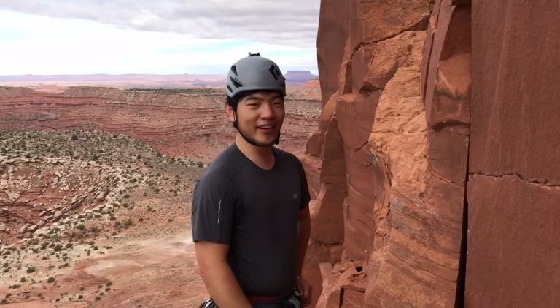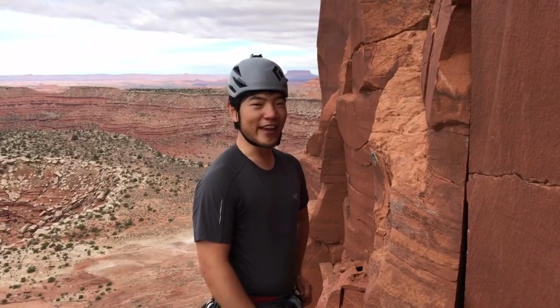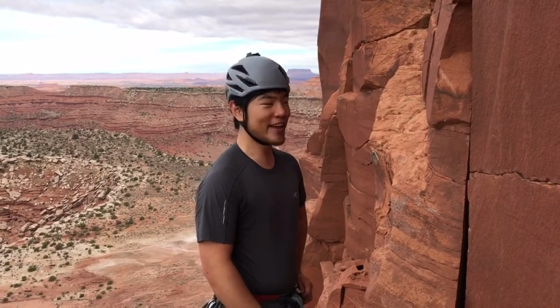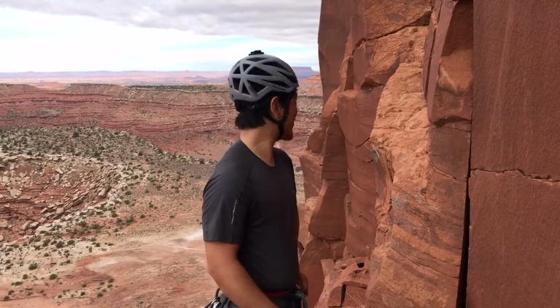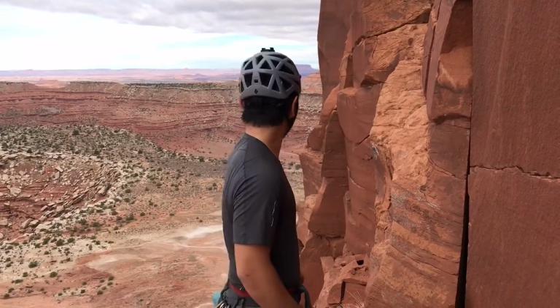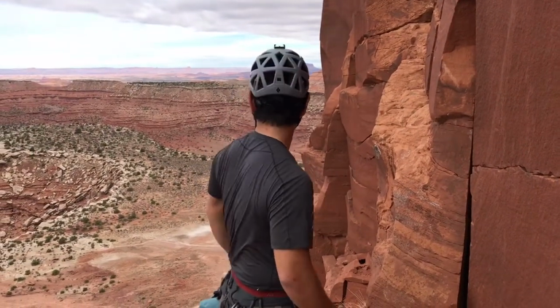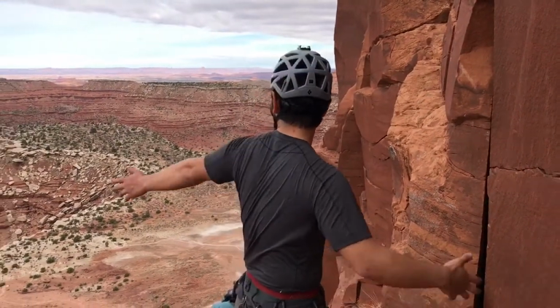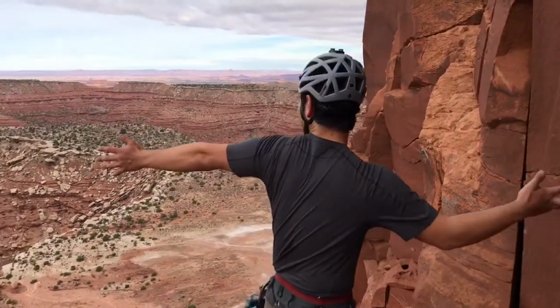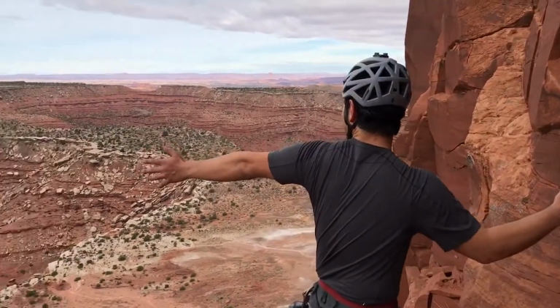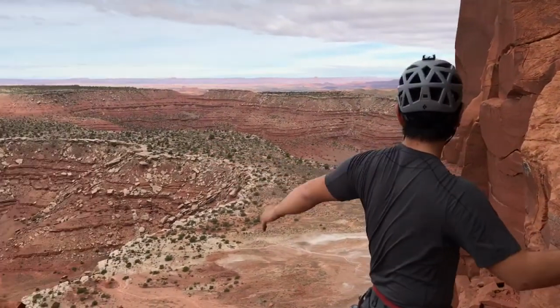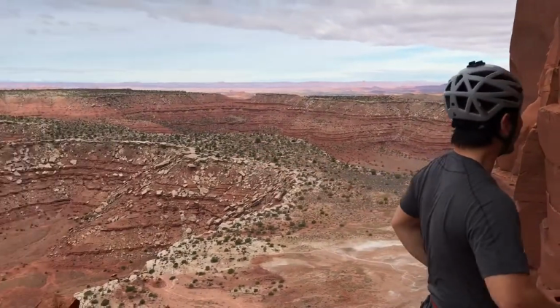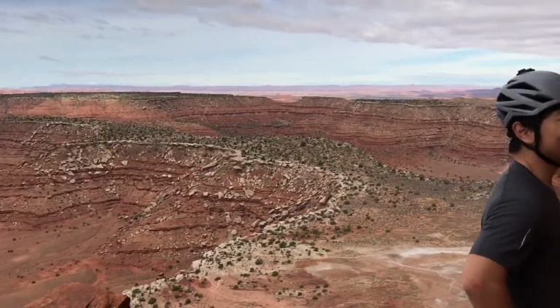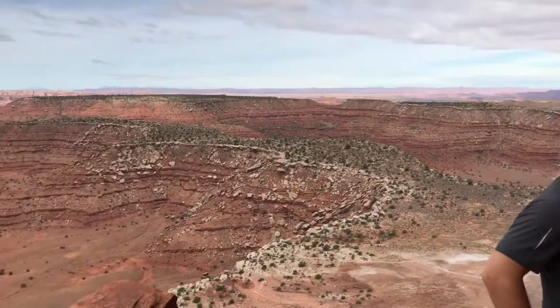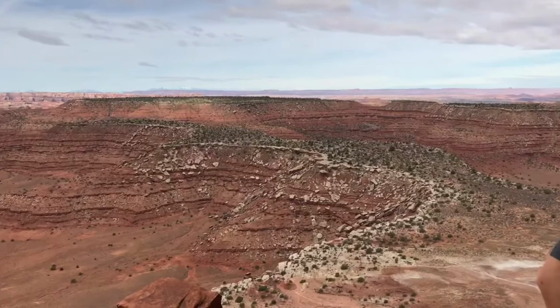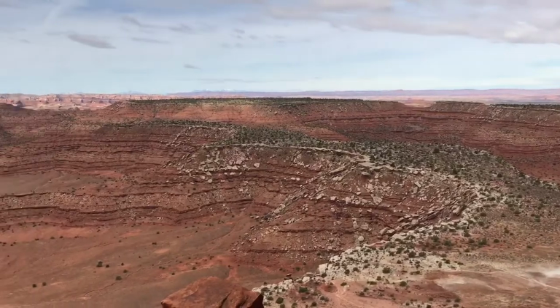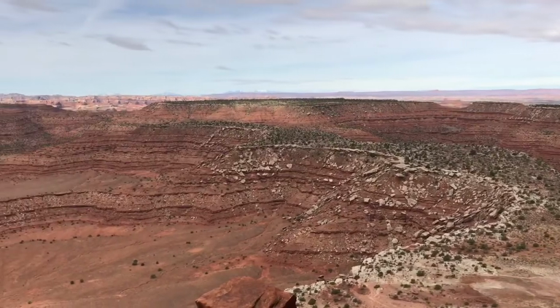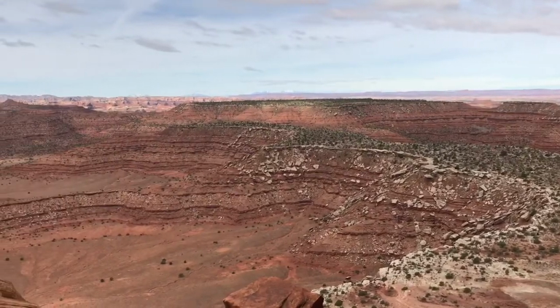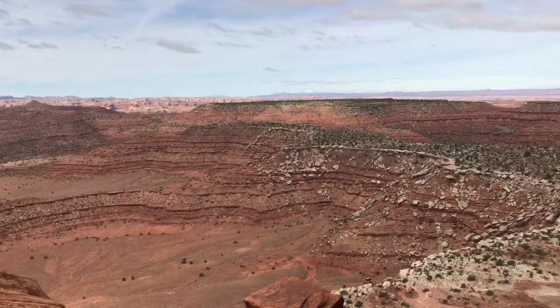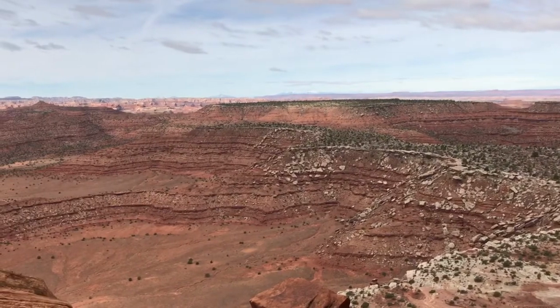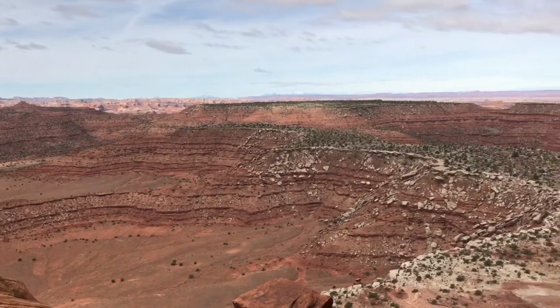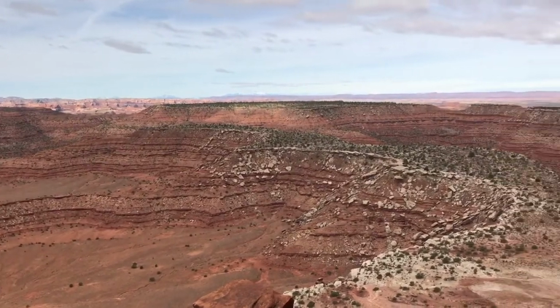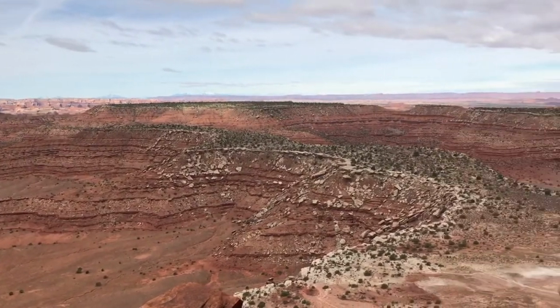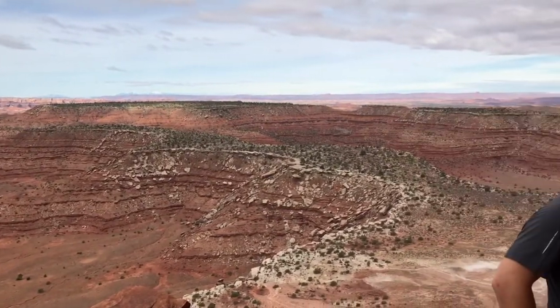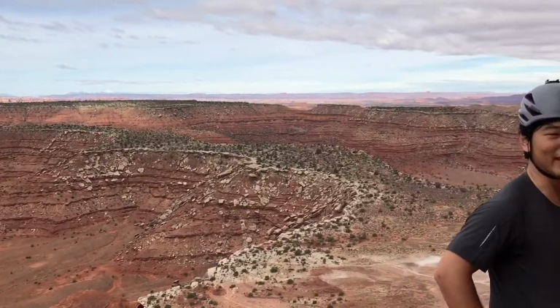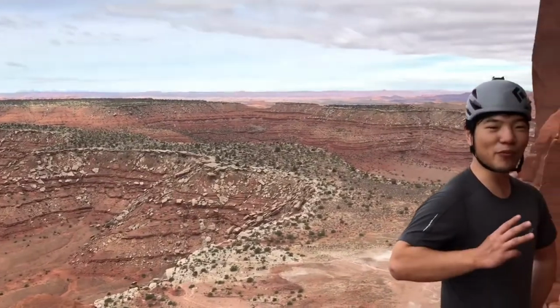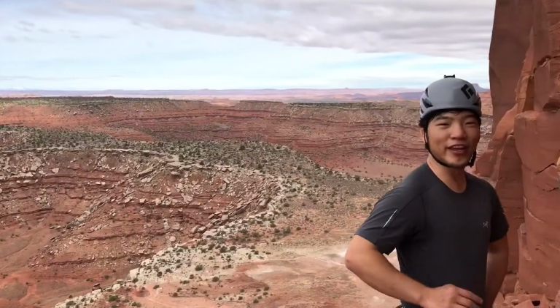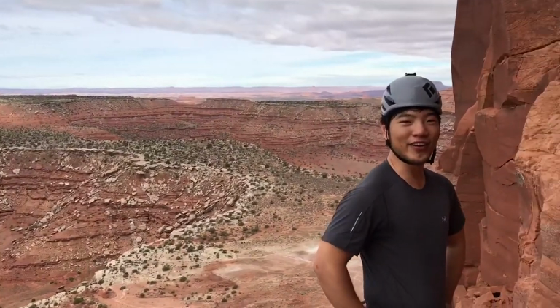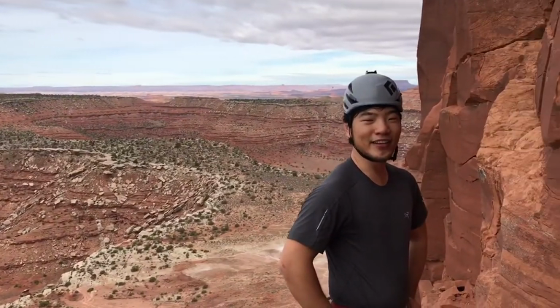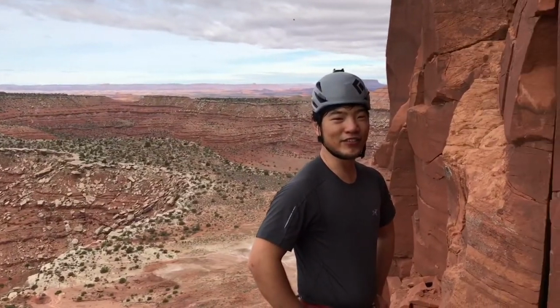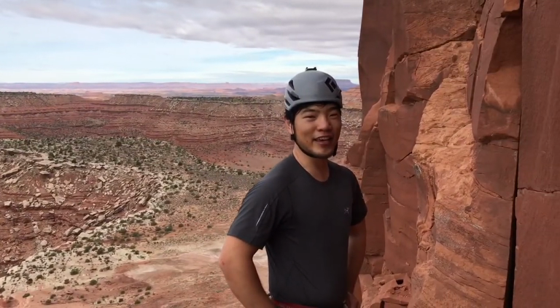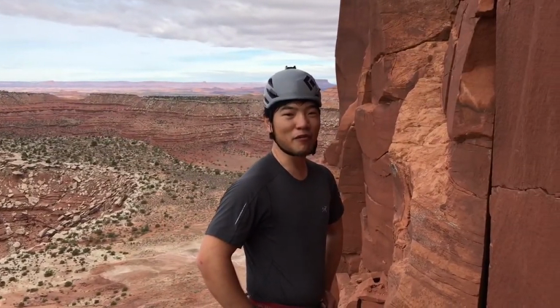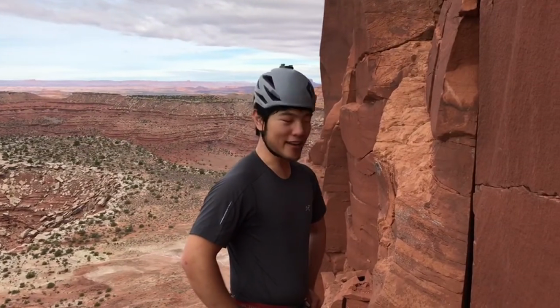Alright, here we are in beautiful Indian Creek and we're going to learn how to do a three-point anchor using a wevelet.